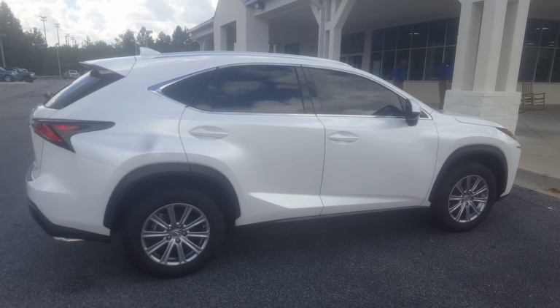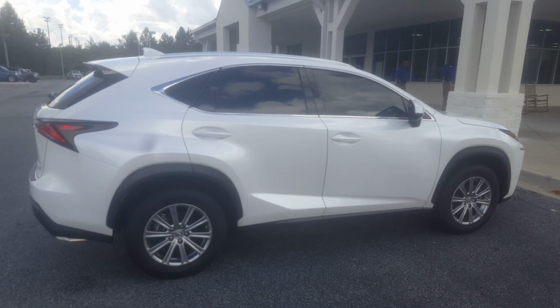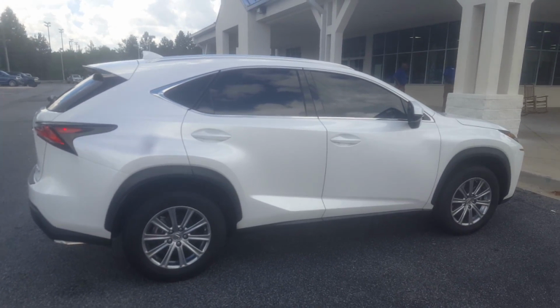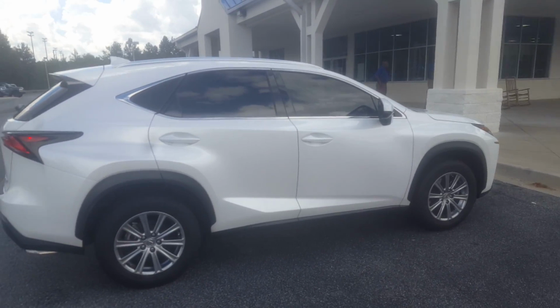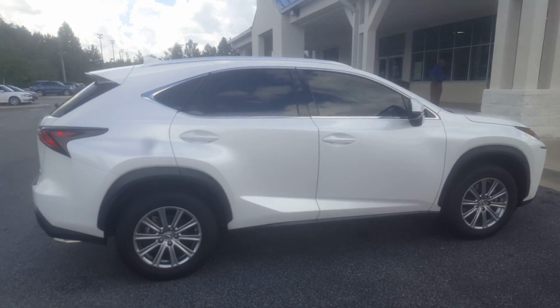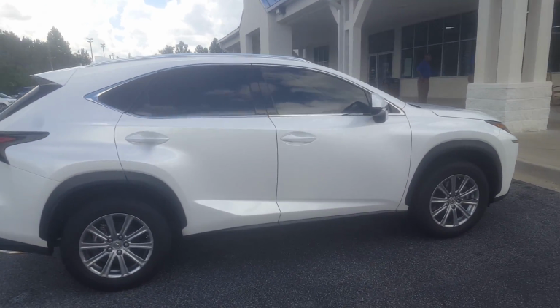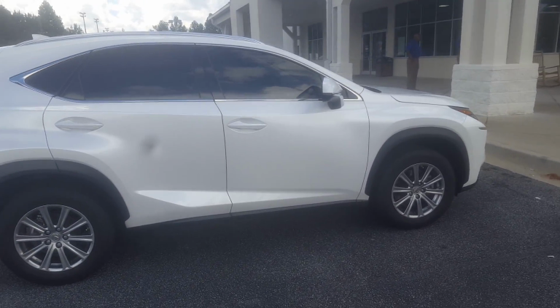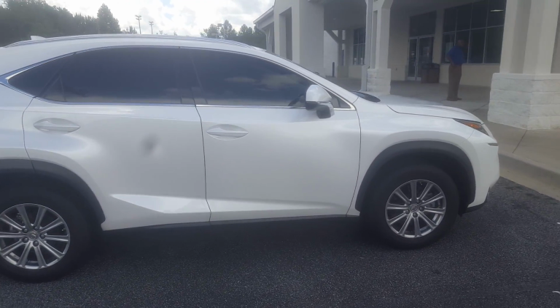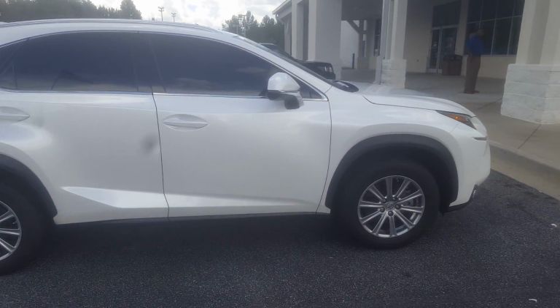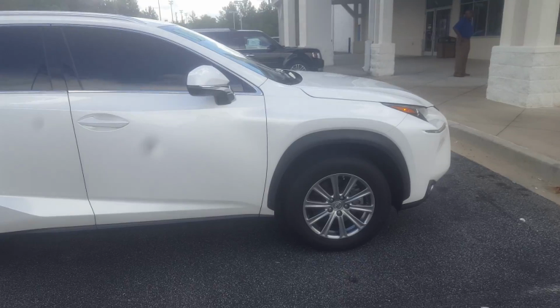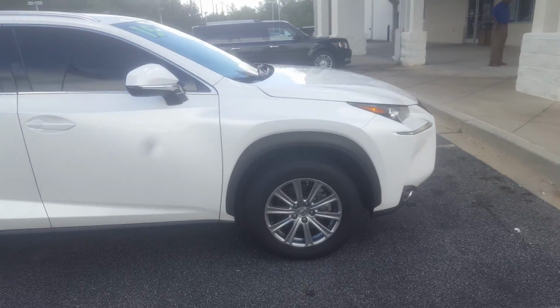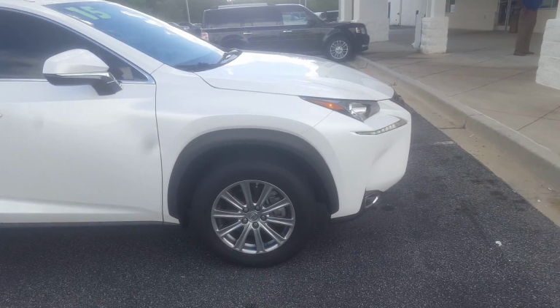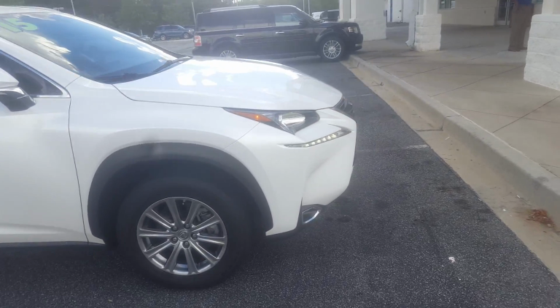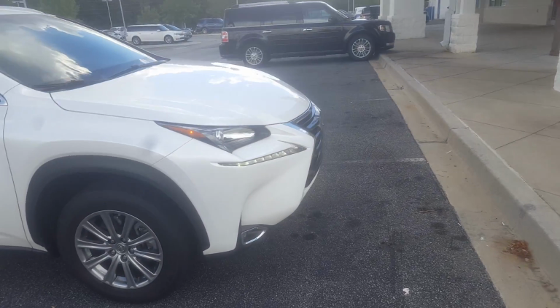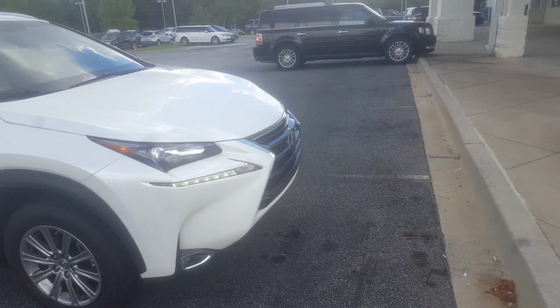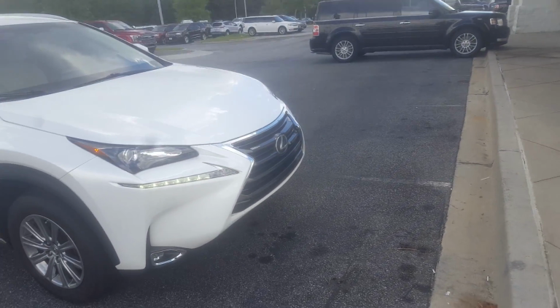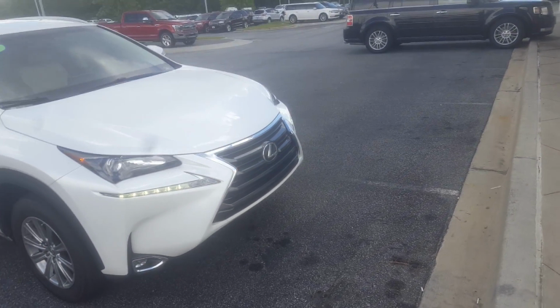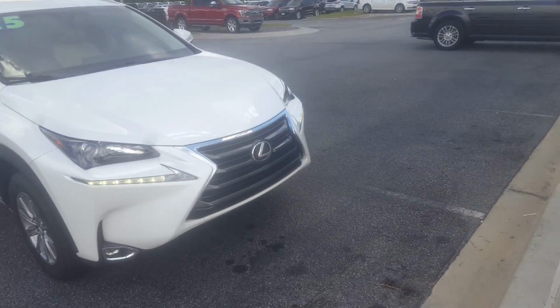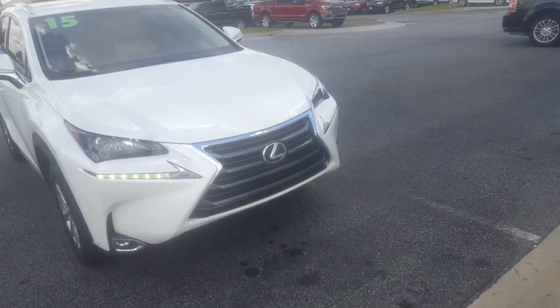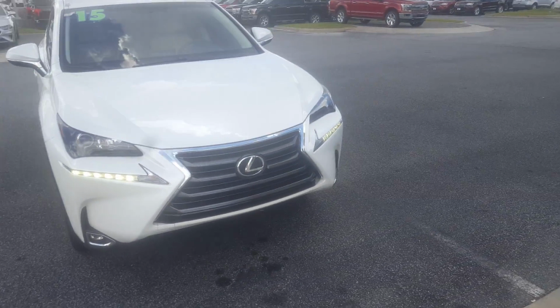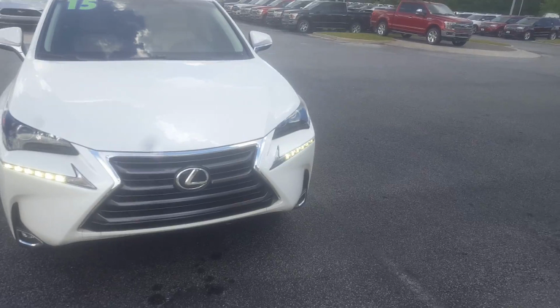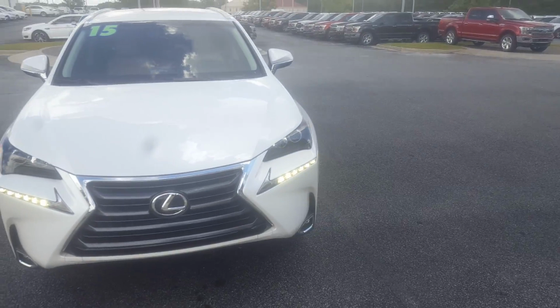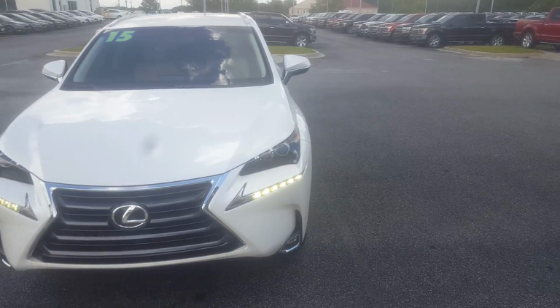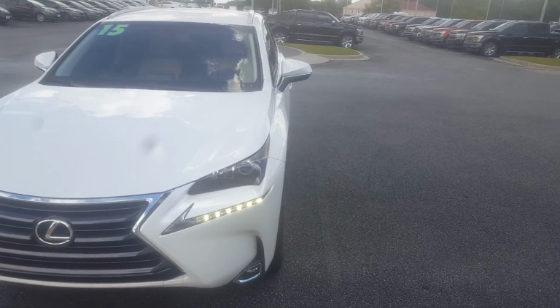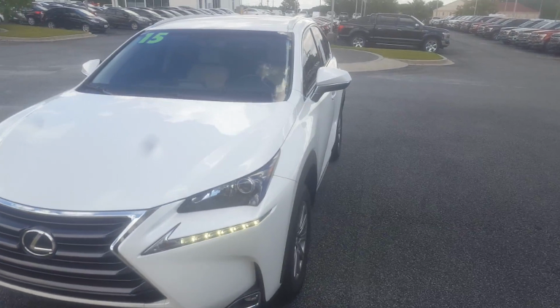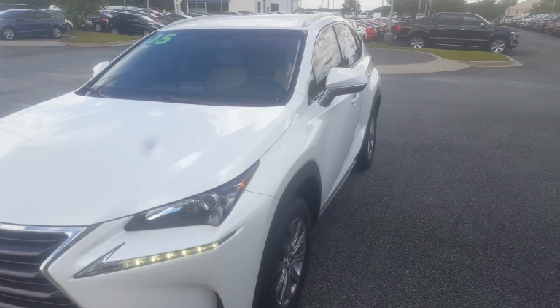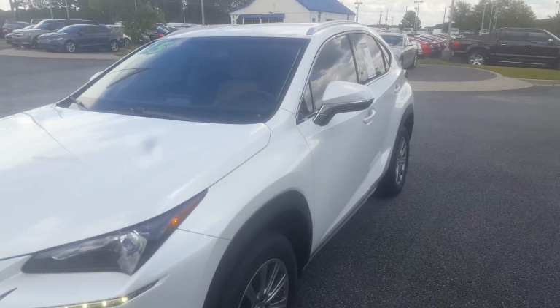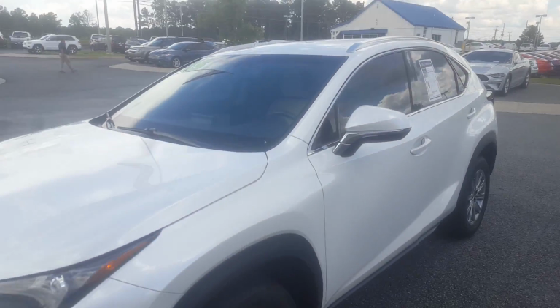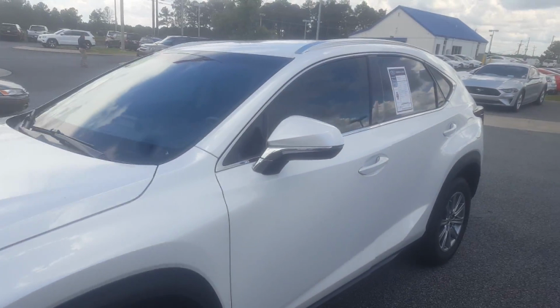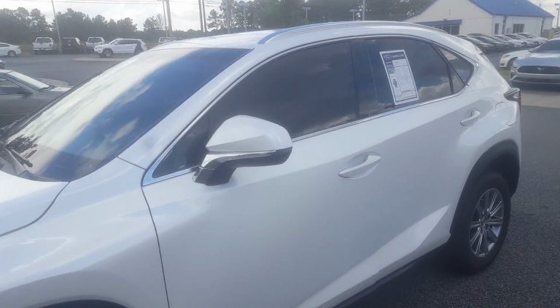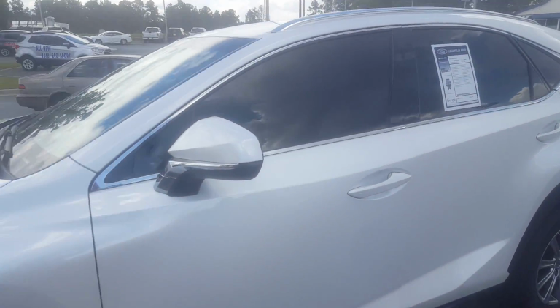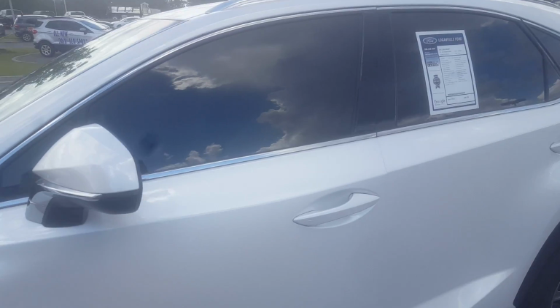Good afternoon Jacqueline. This is Skip Jackson with Loganville Ford. Just want to send you a video. This is a 2015 Lexus NX200T — white with tan leather interior. Good looking vehicle, just over 47,000 miles.